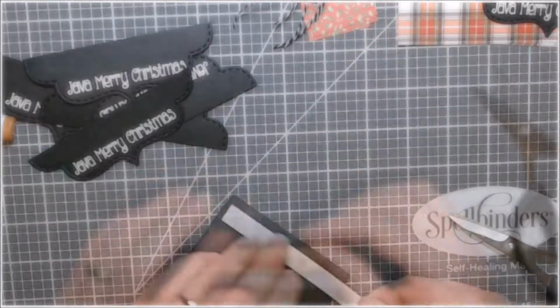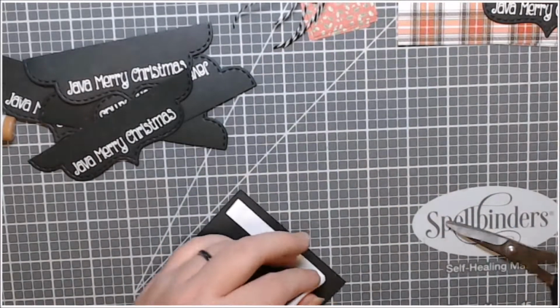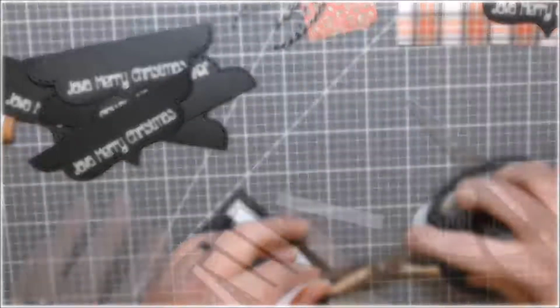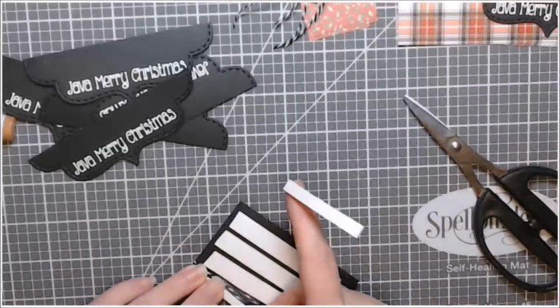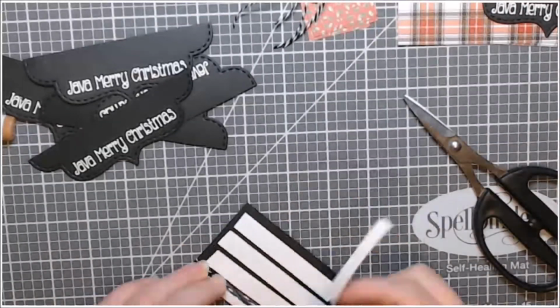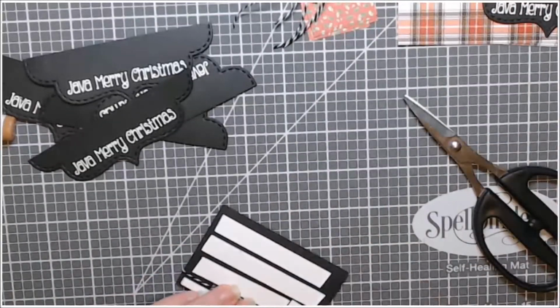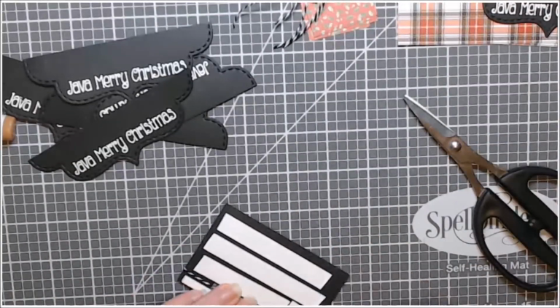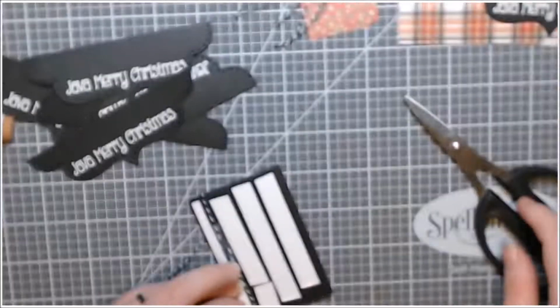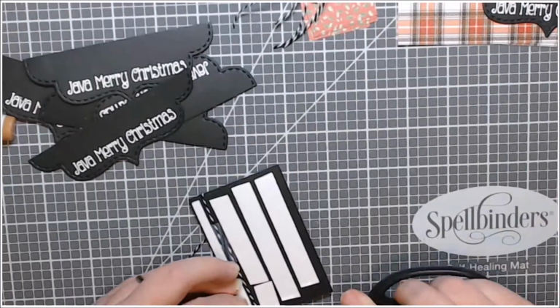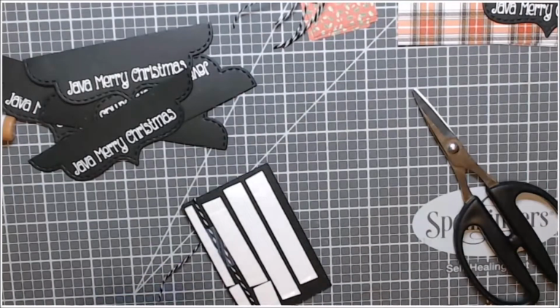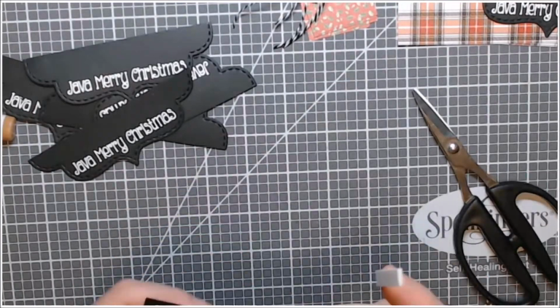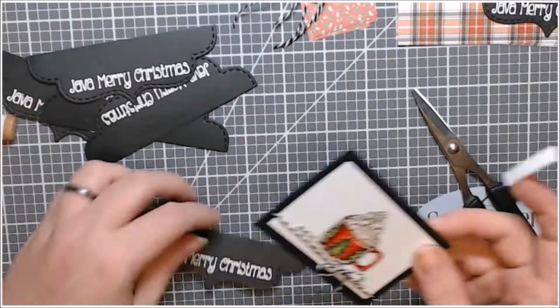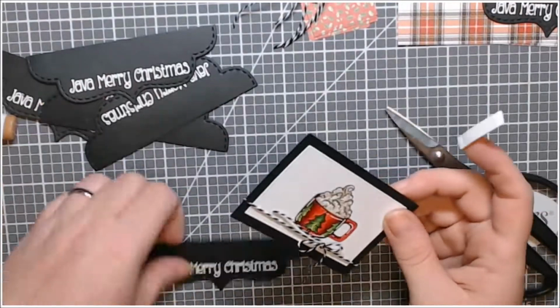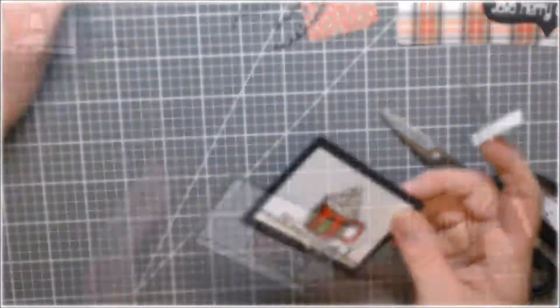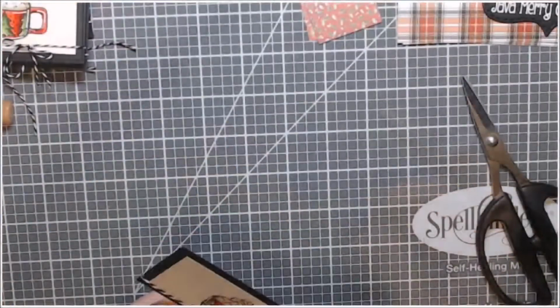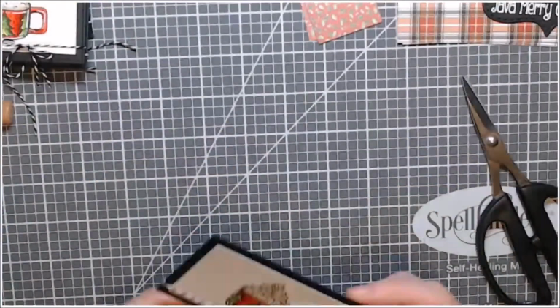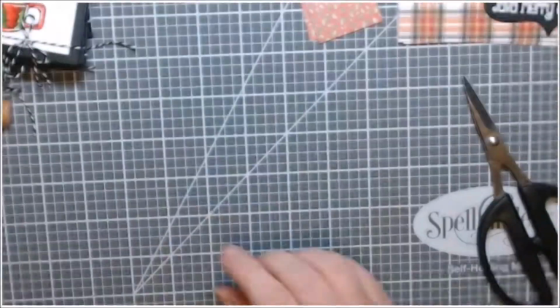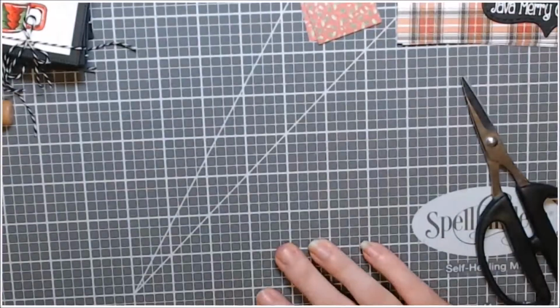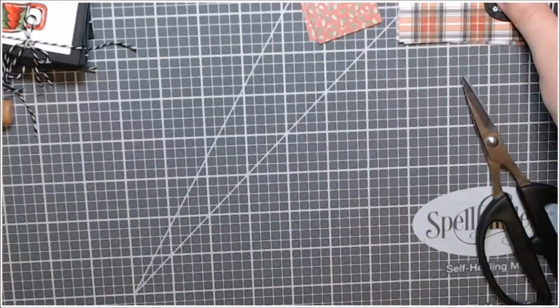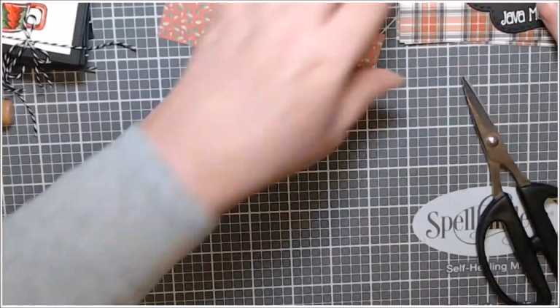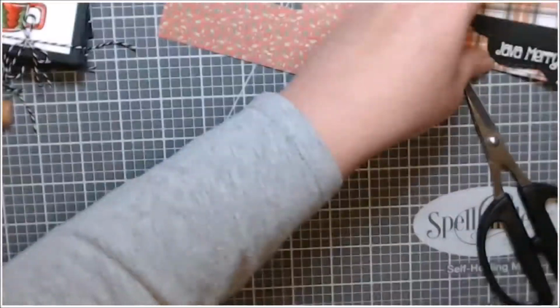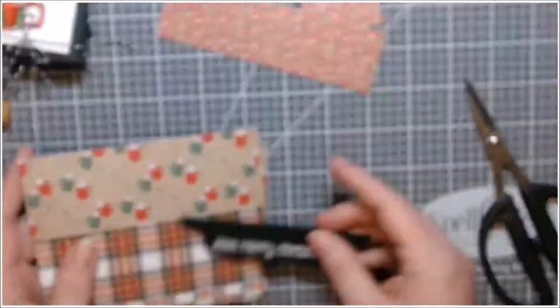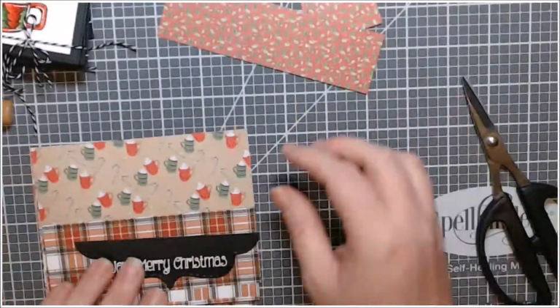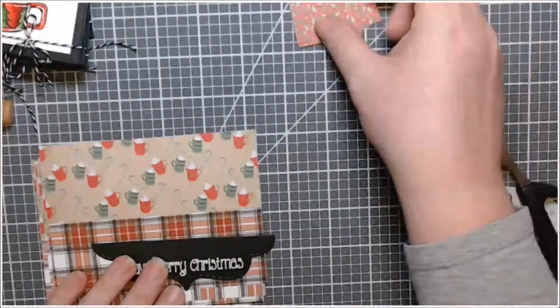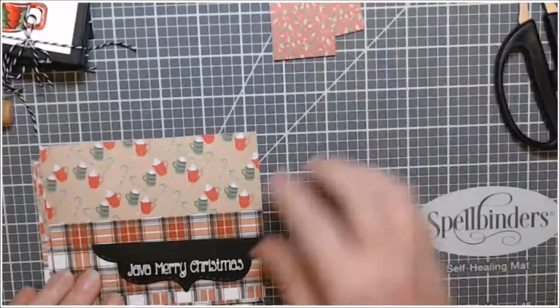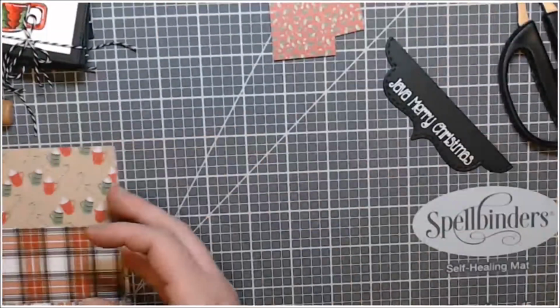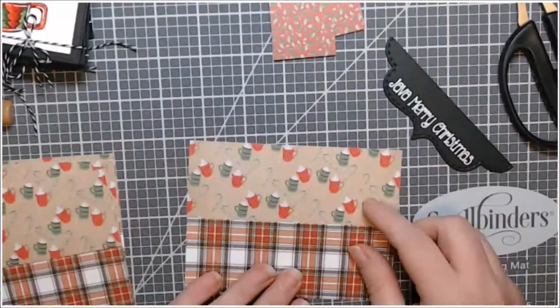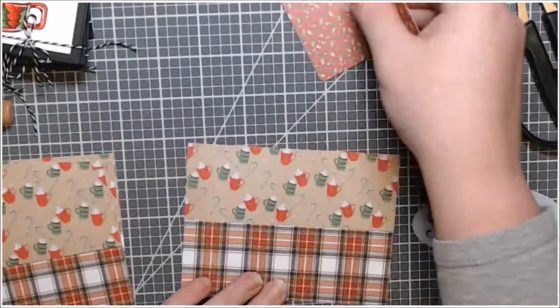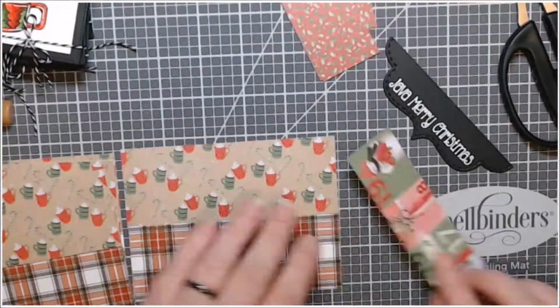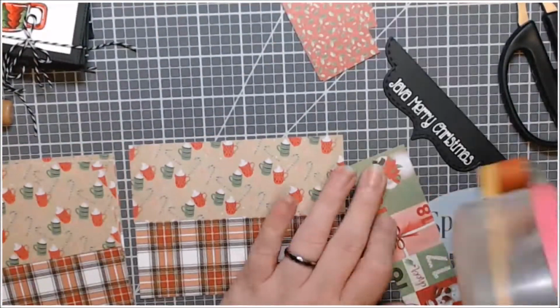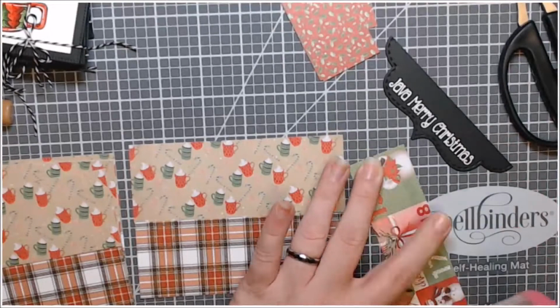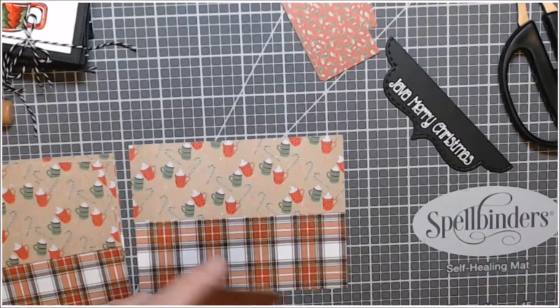I put foam tape on the back of each of those panels because I wanted something popped up, and it also helps conceal the twine that's behind the panel so that it isn't a weird bump.